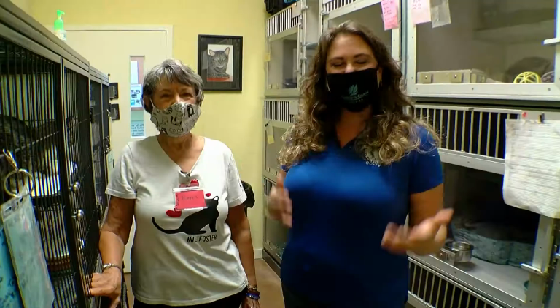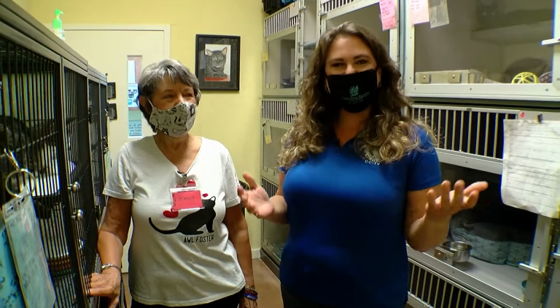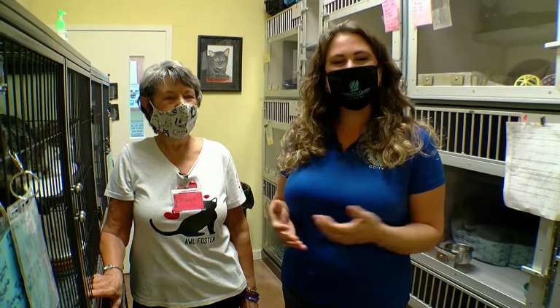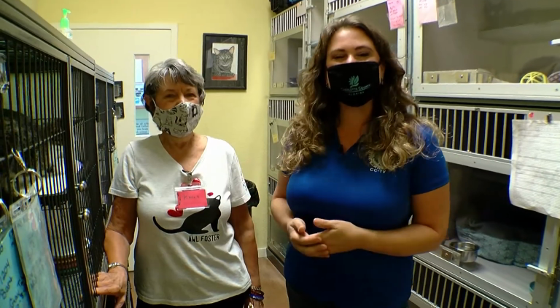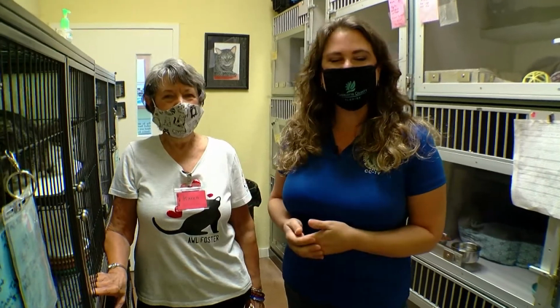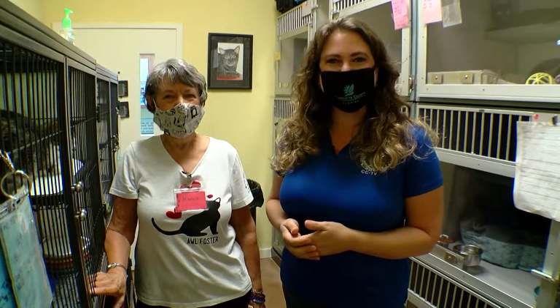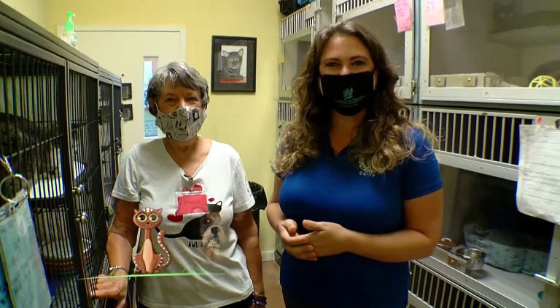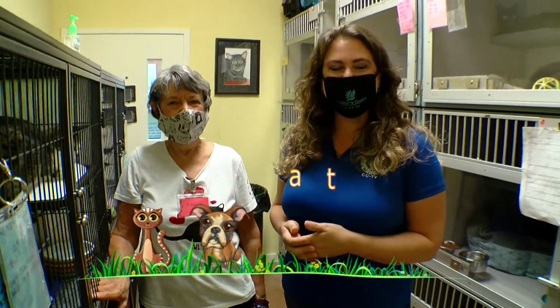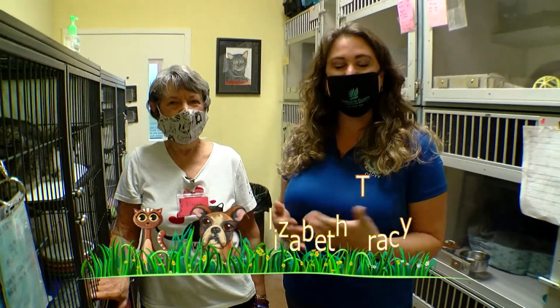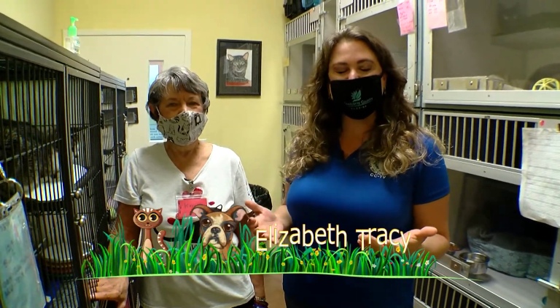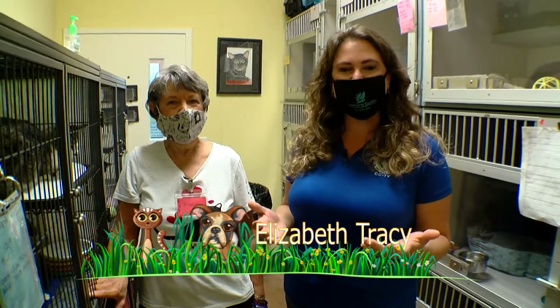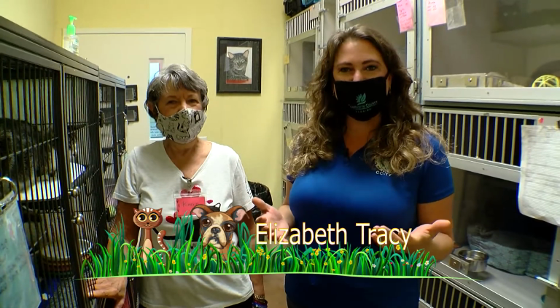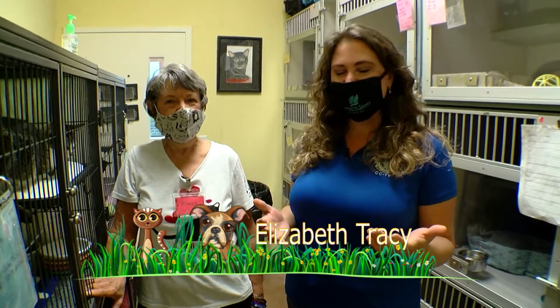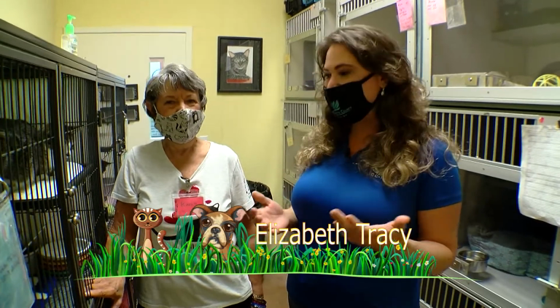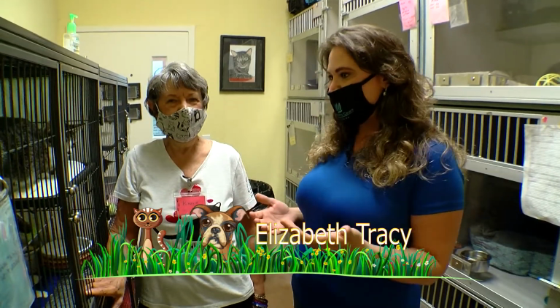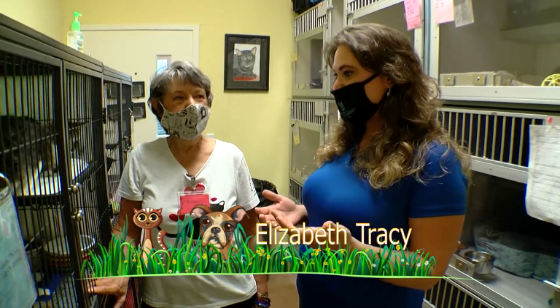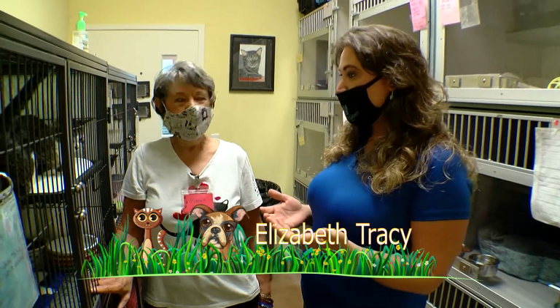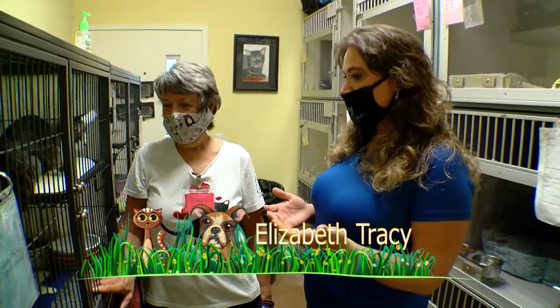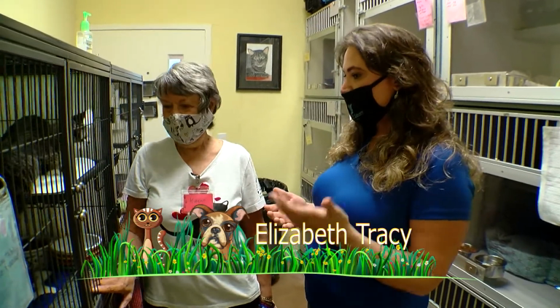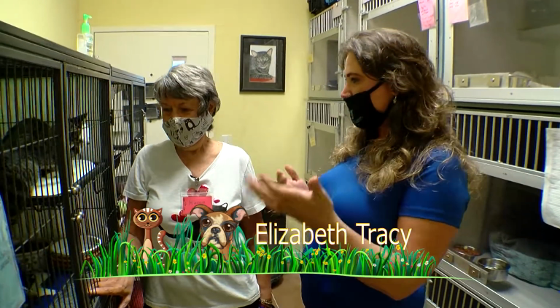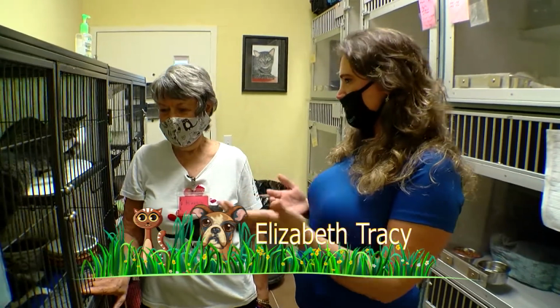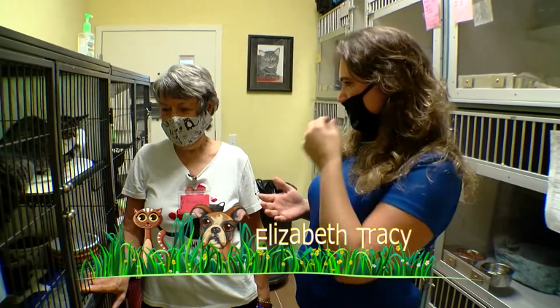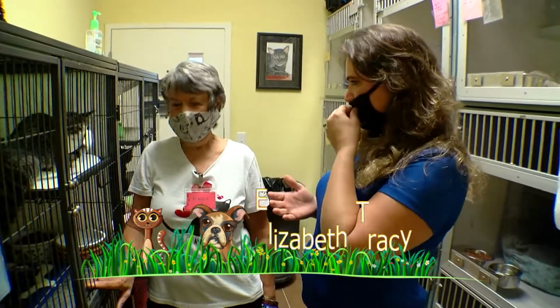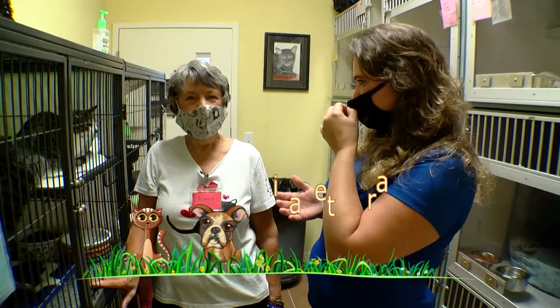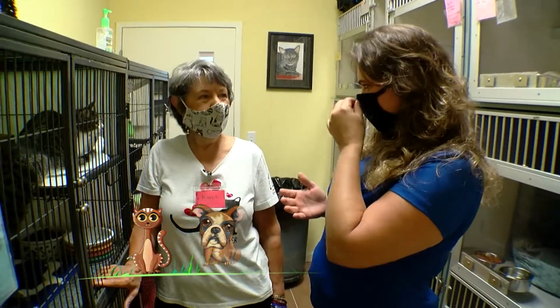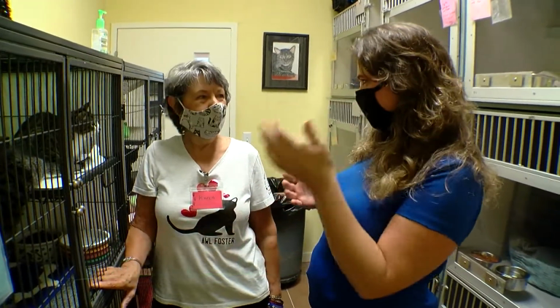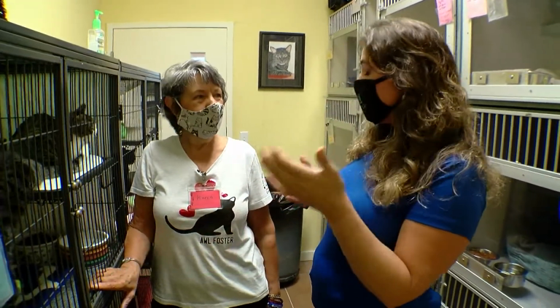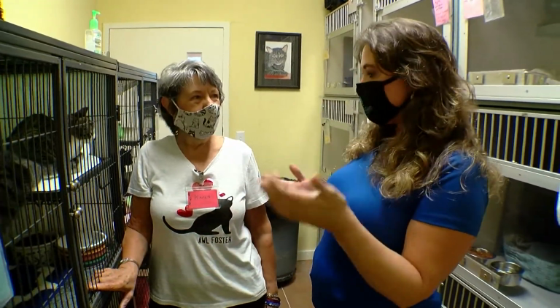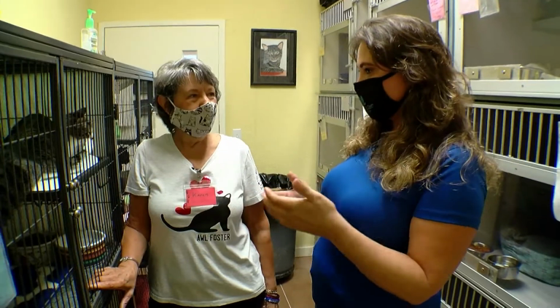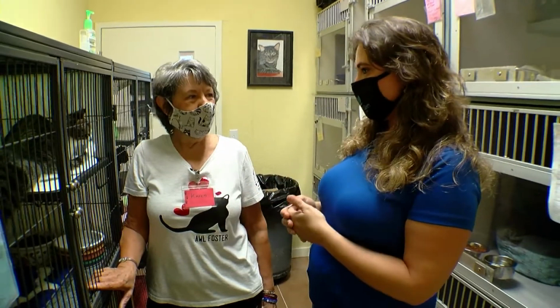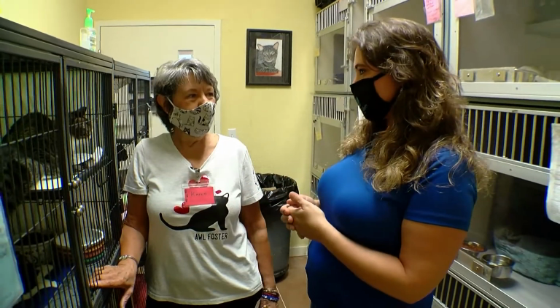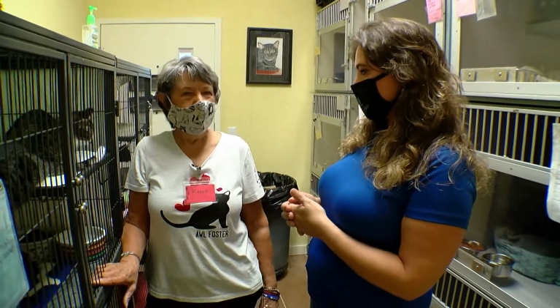Hi, I'm Elizabeth Tracy with CCTV Pet of the Month, and I'm here today with Karen to learn more about the fostering process that goes on here at the Animal Welfare League of Charlotte County.